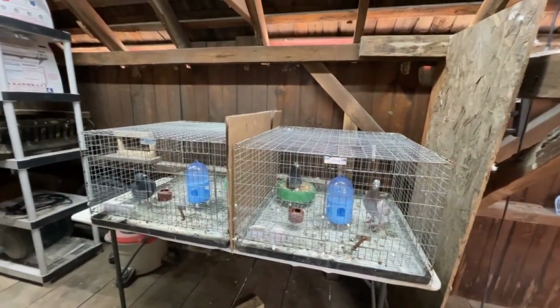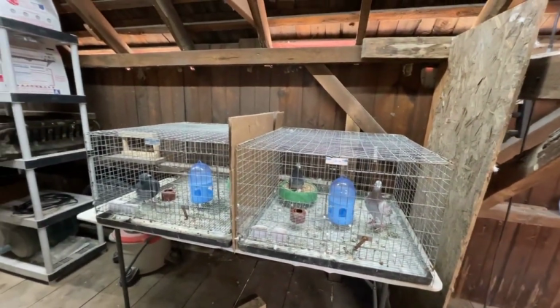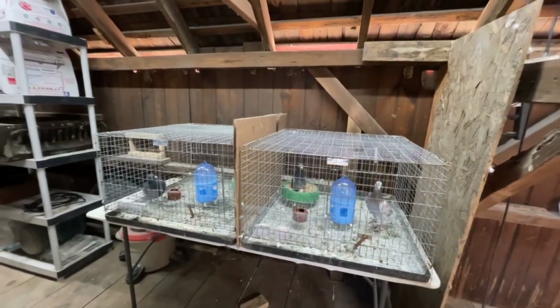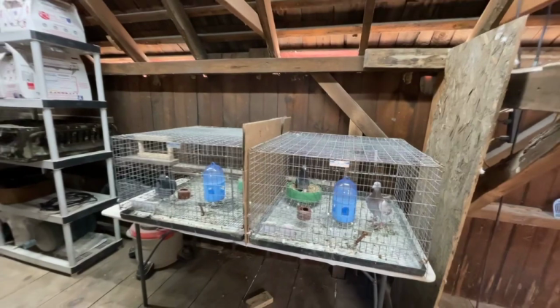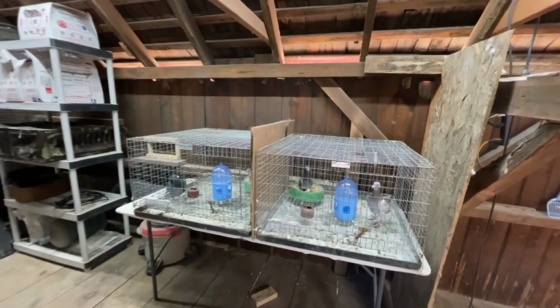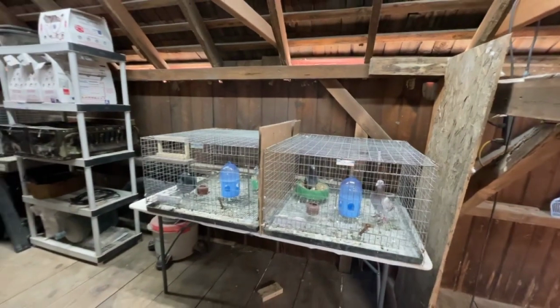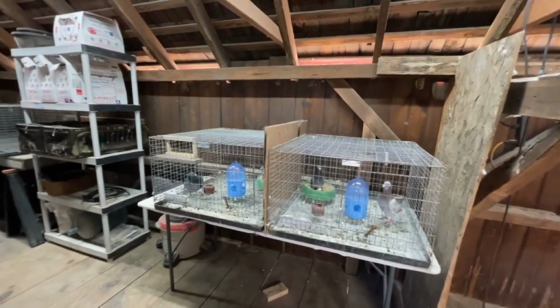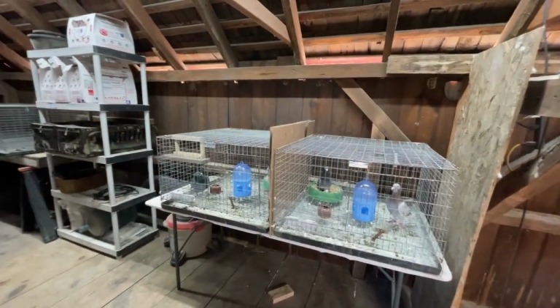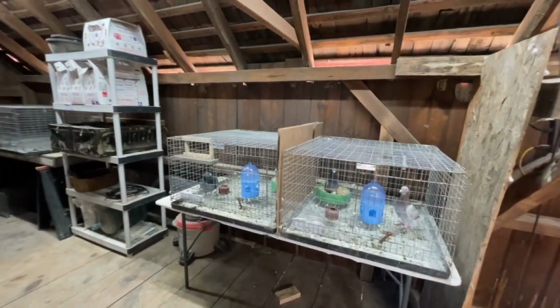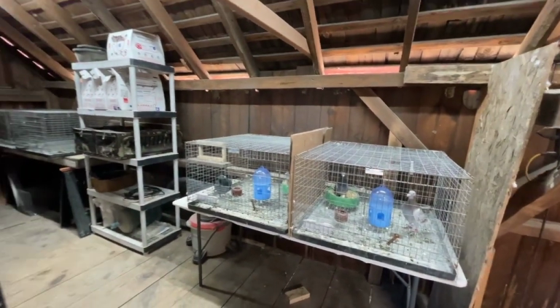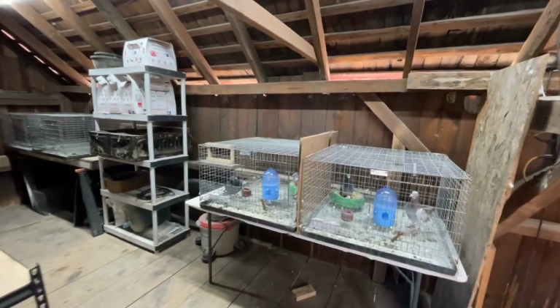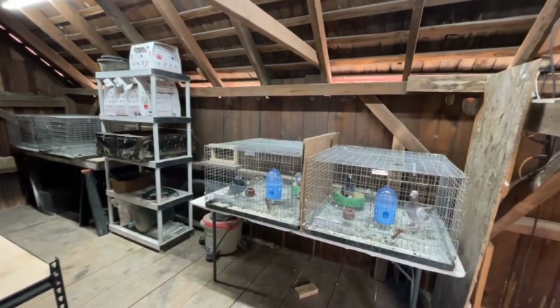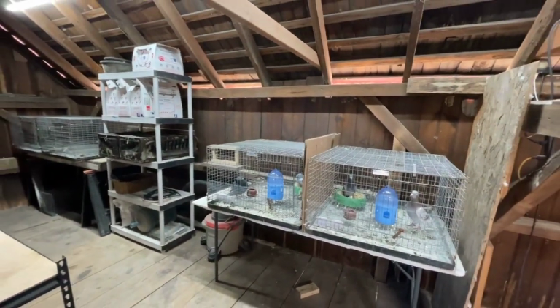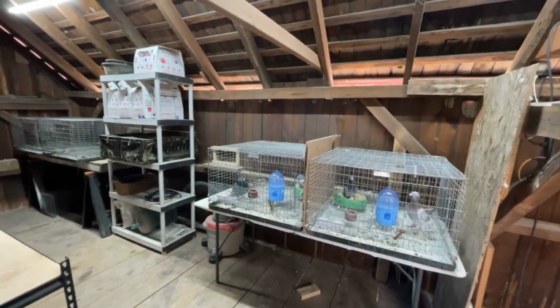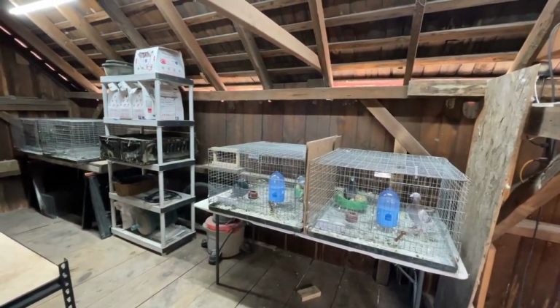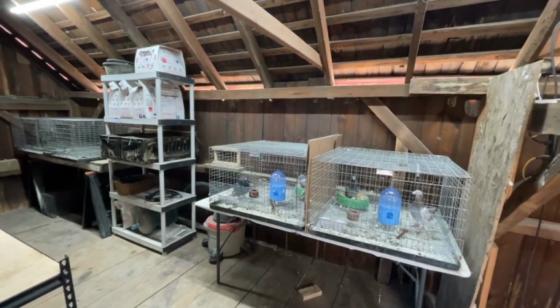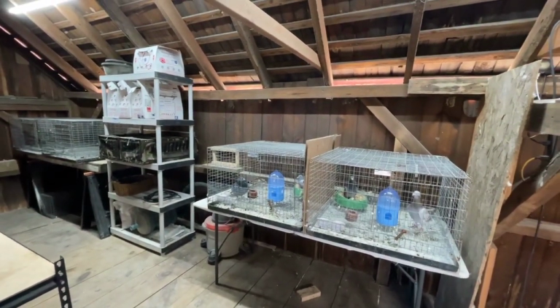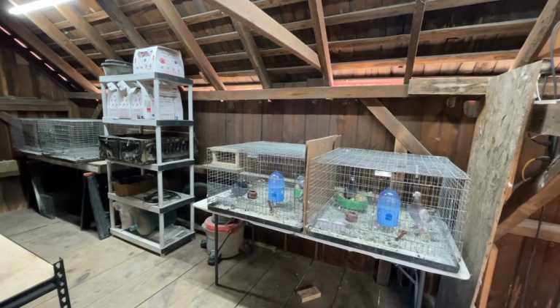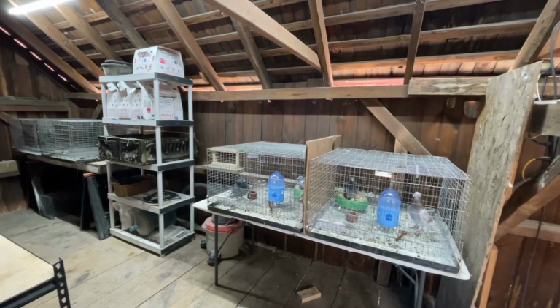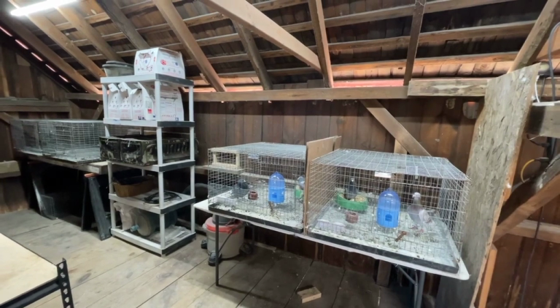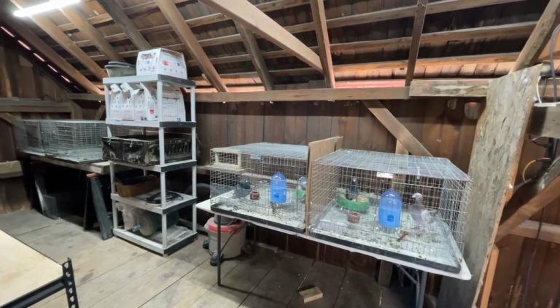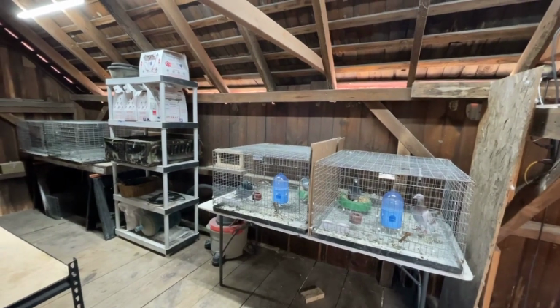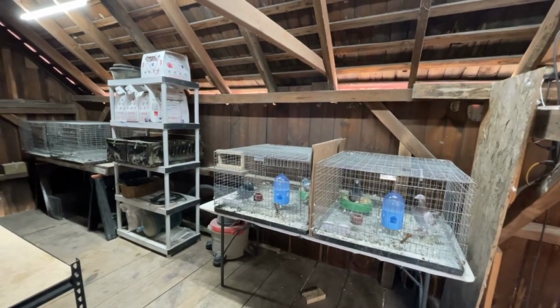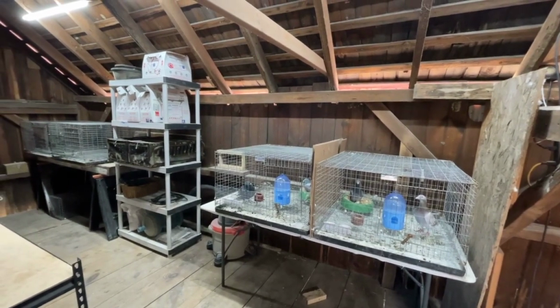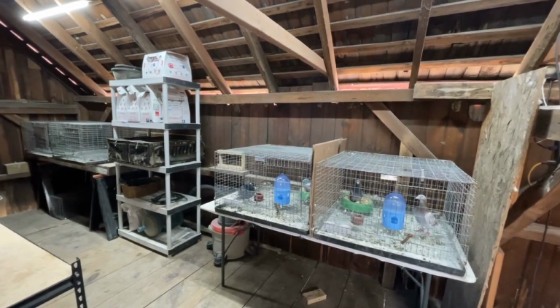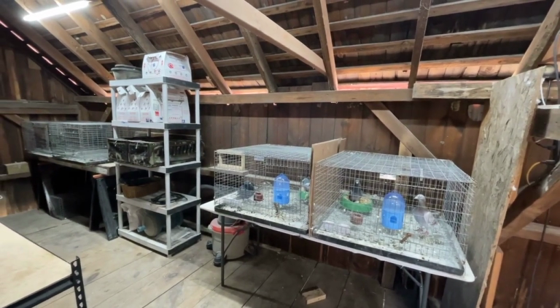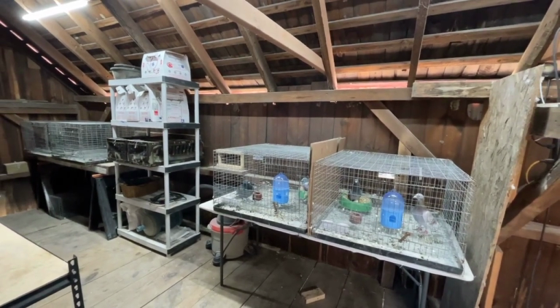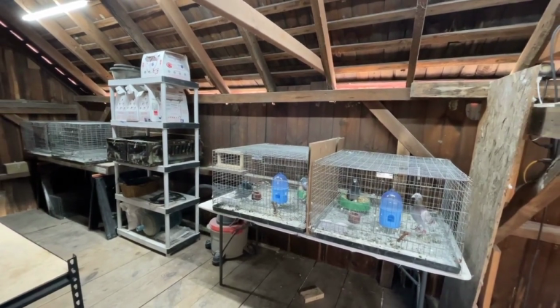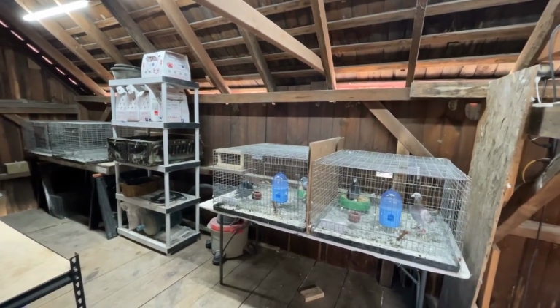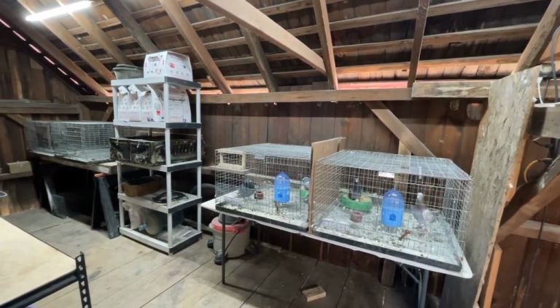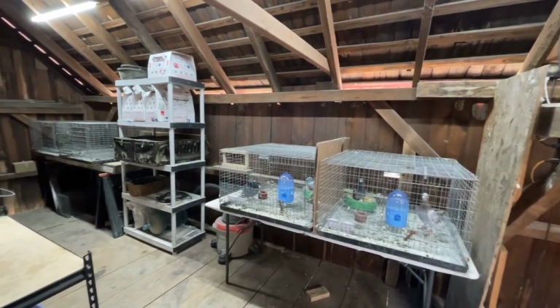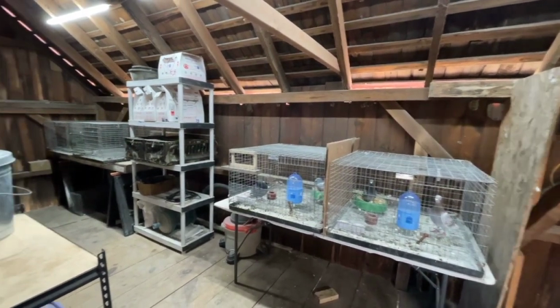They'll go in a separate section and go through quarantine and then I'll start breeding them, but I'll update you guys when they get here. Alright, have a great weekend.